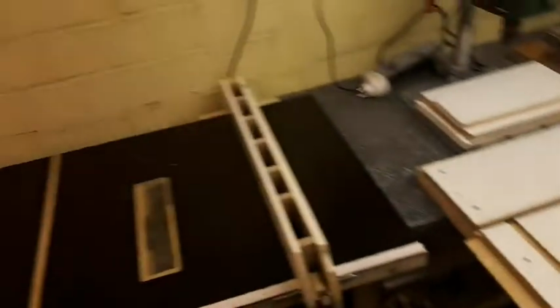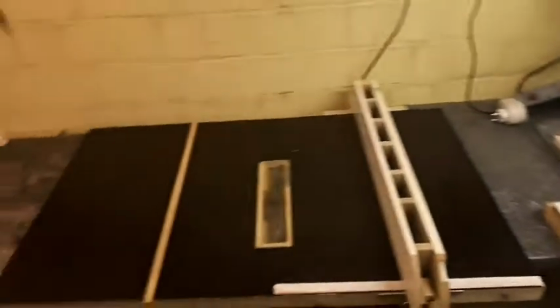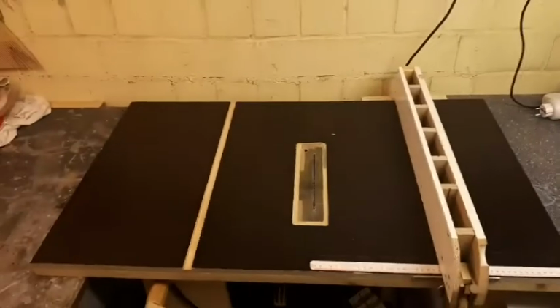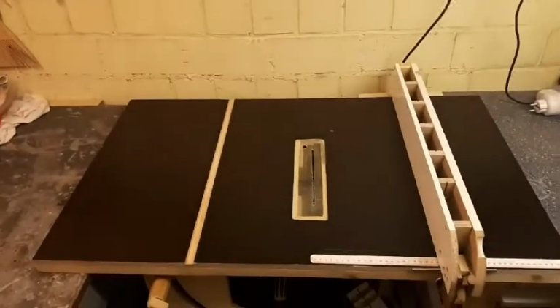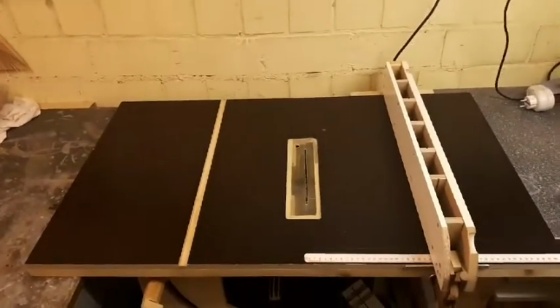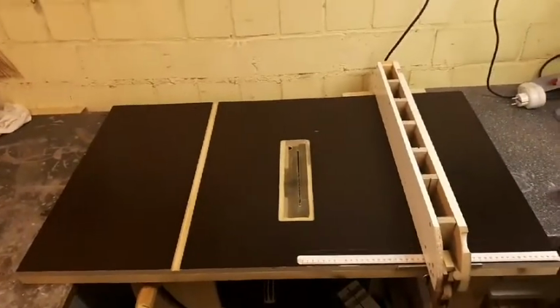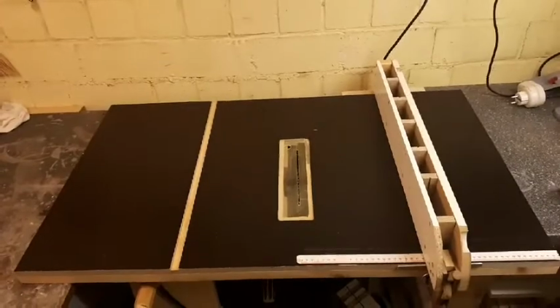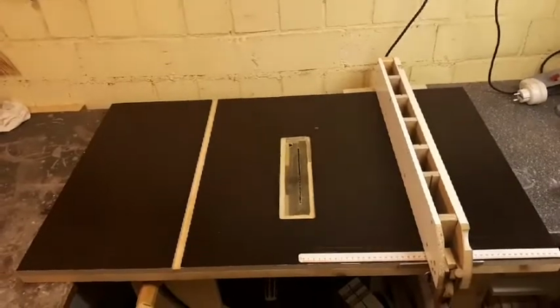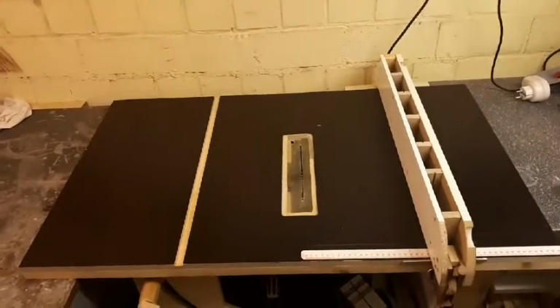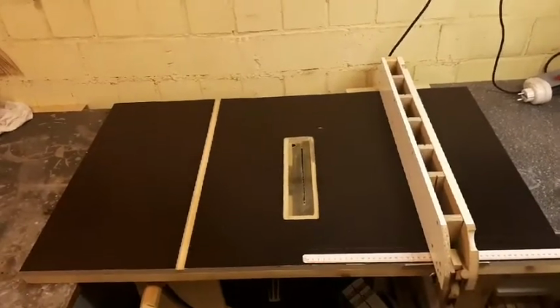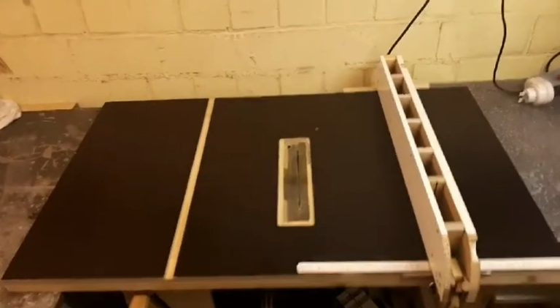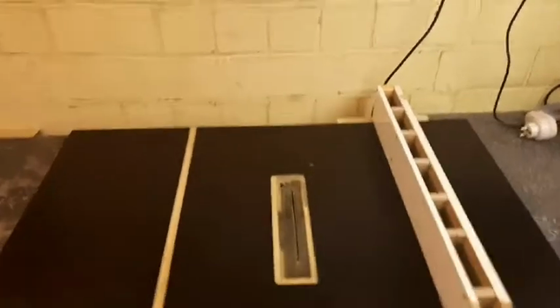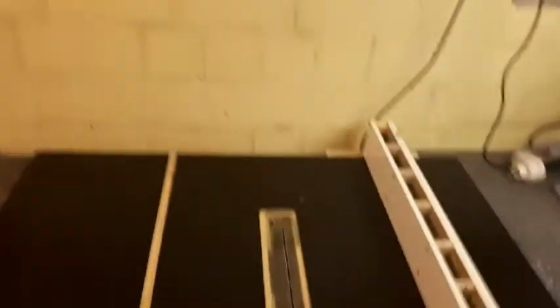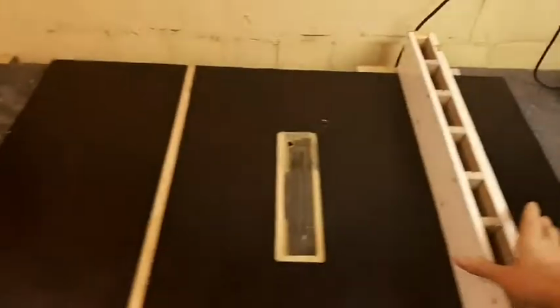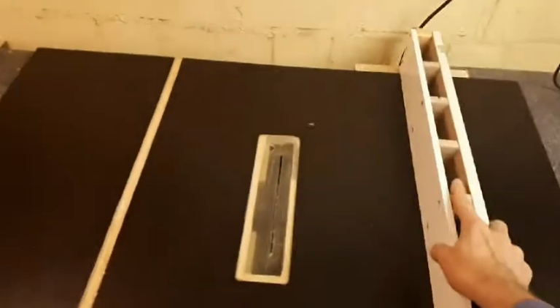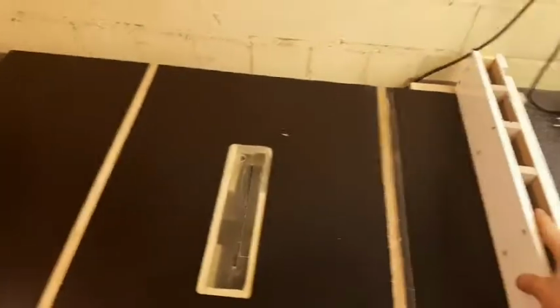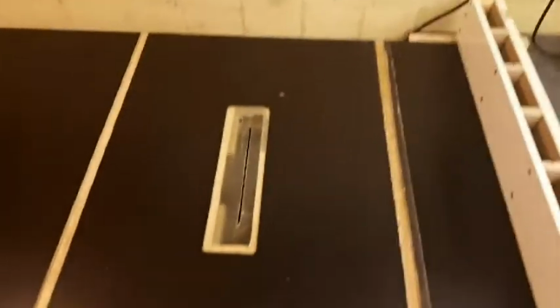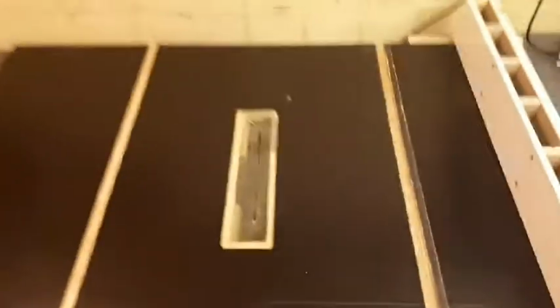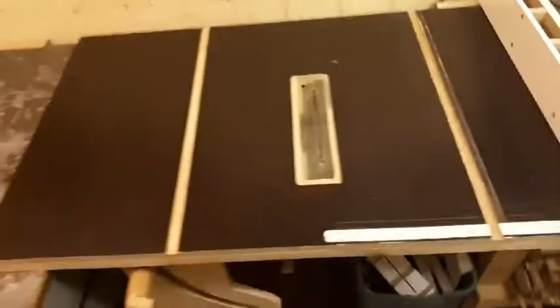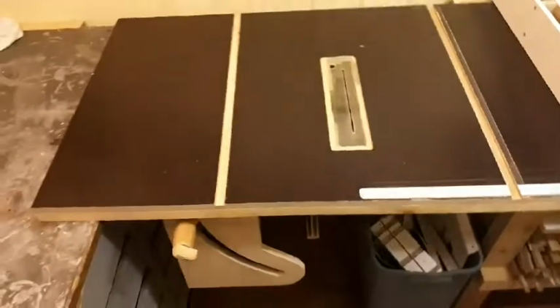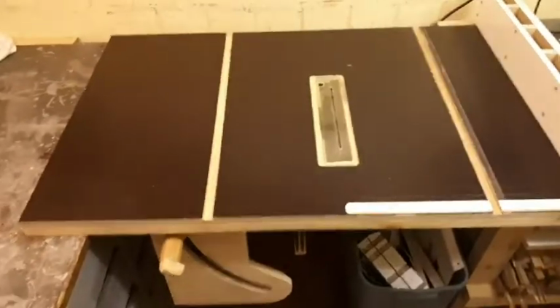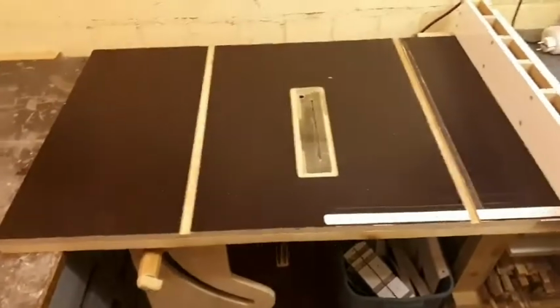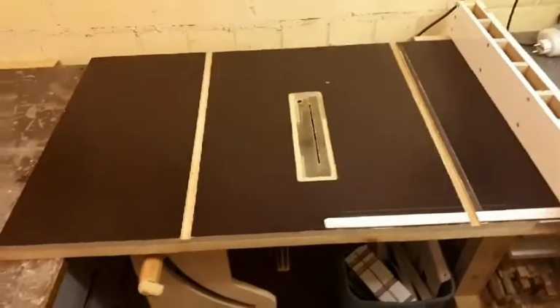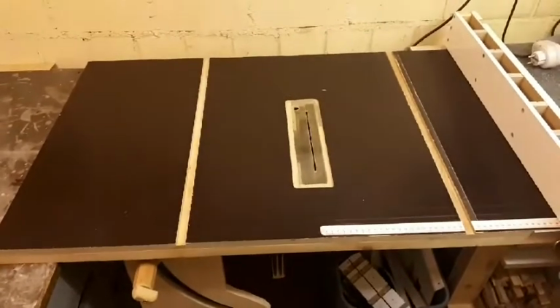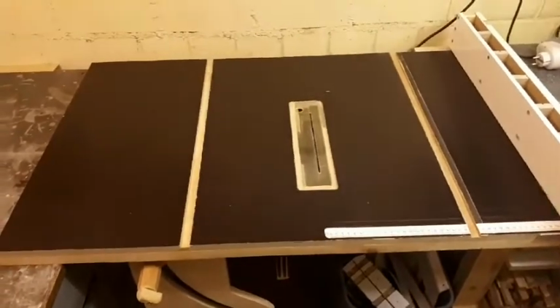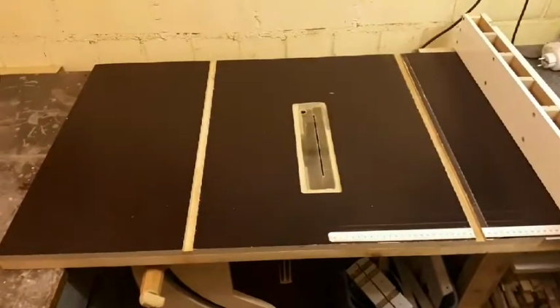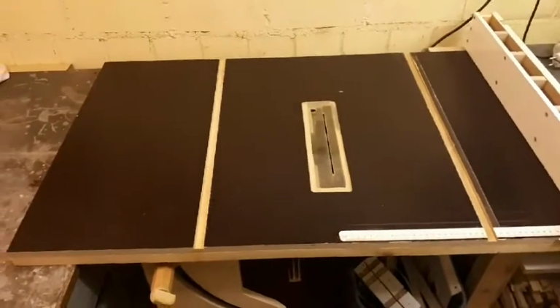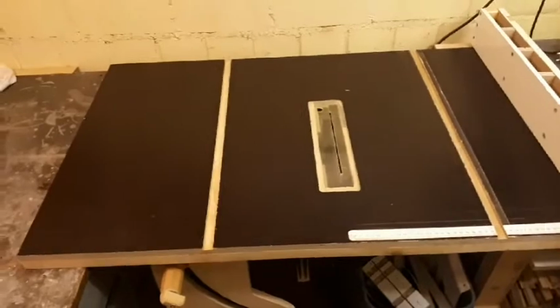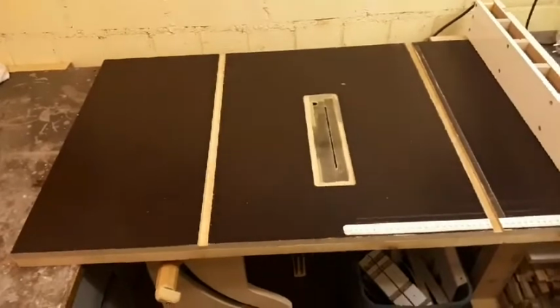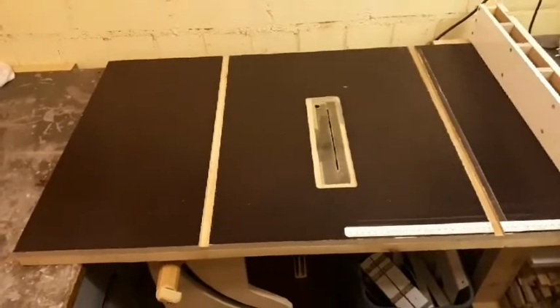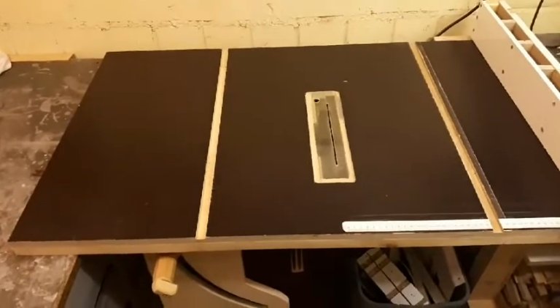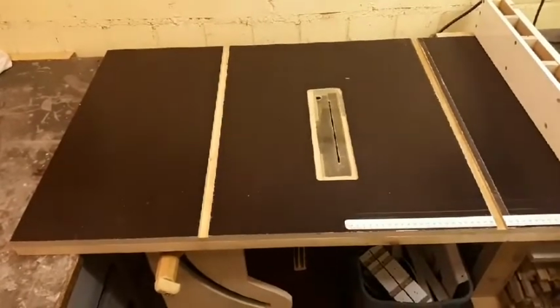And here it is. I like the results — I'm very happy with them. As you can see, I bought a birch plywood top, fifteen millimeters, and built a frame around it.